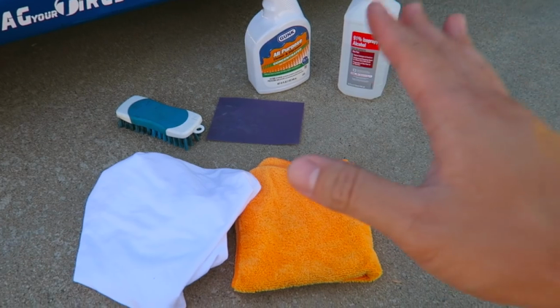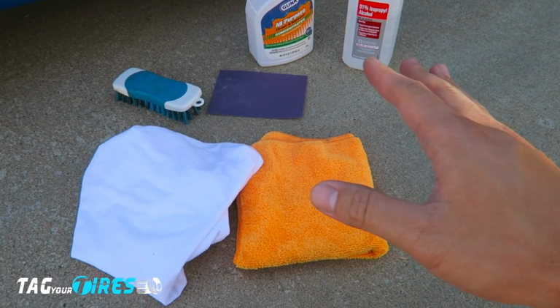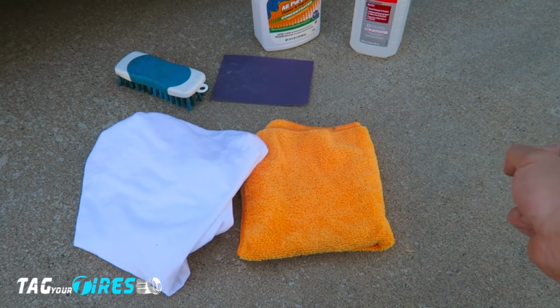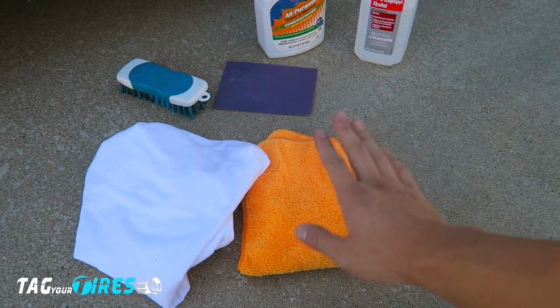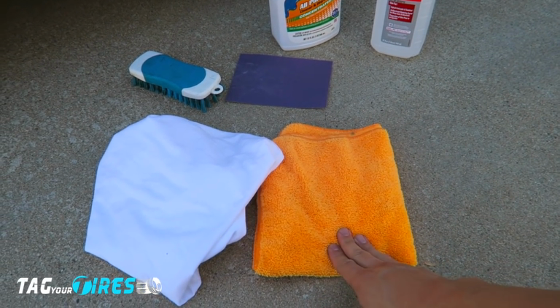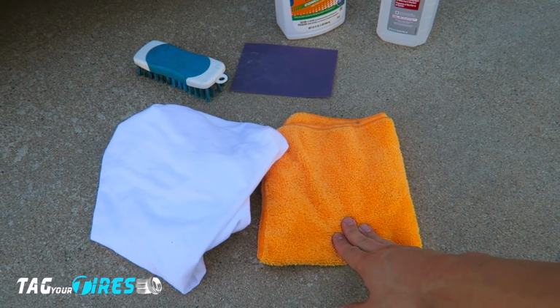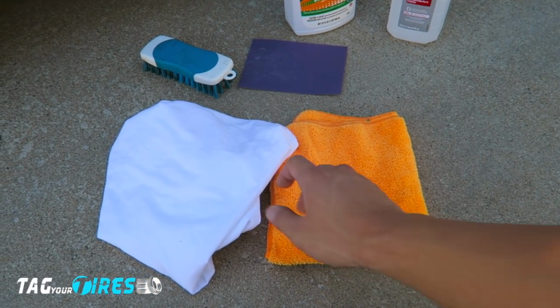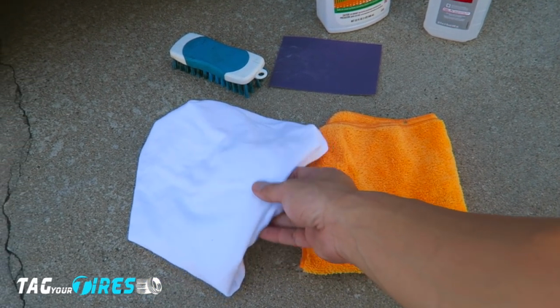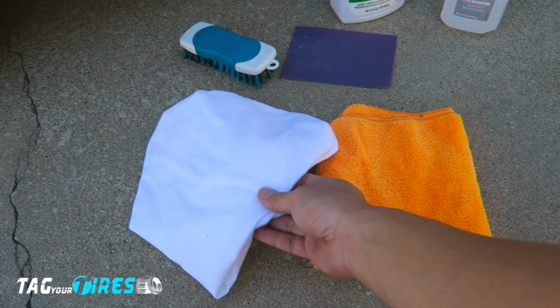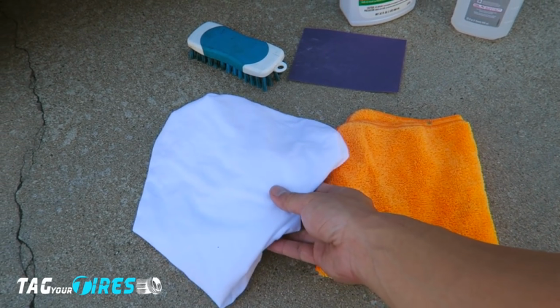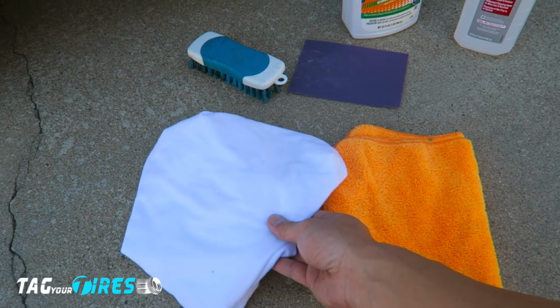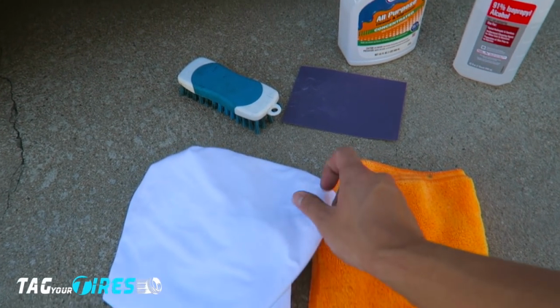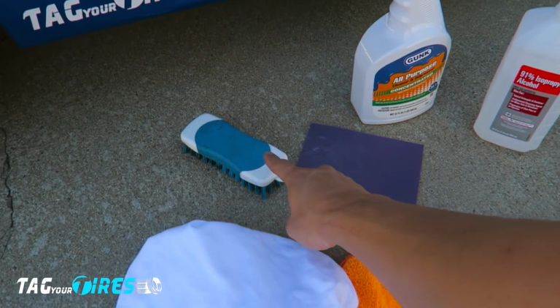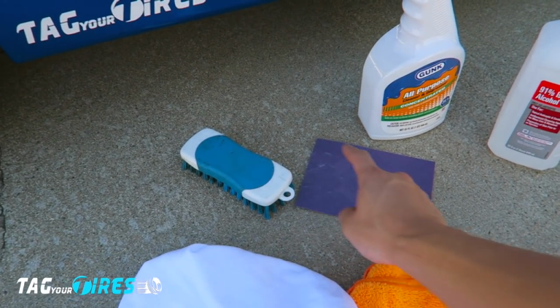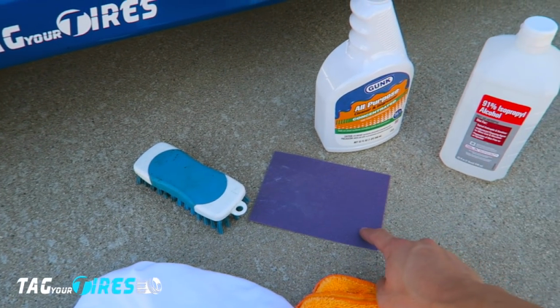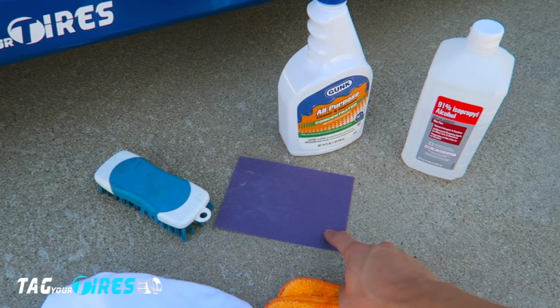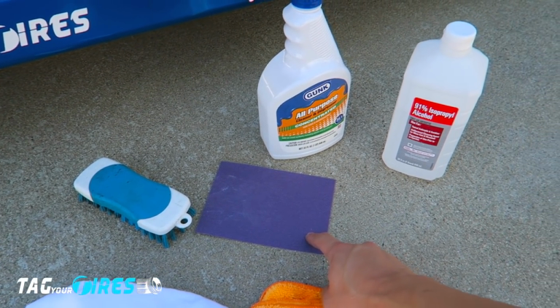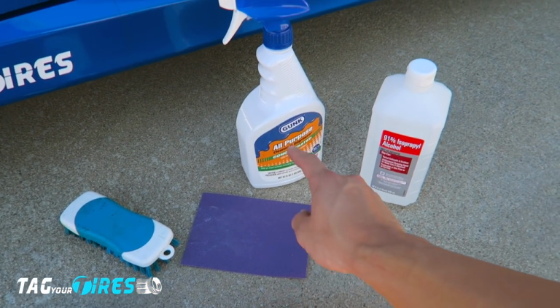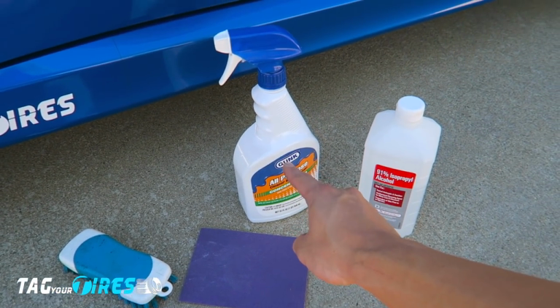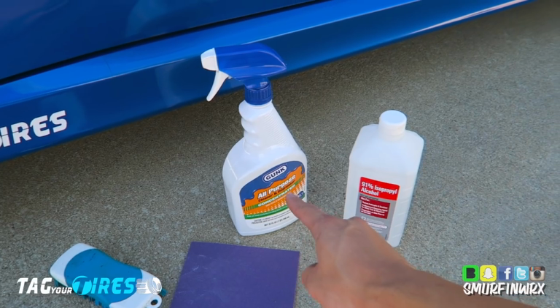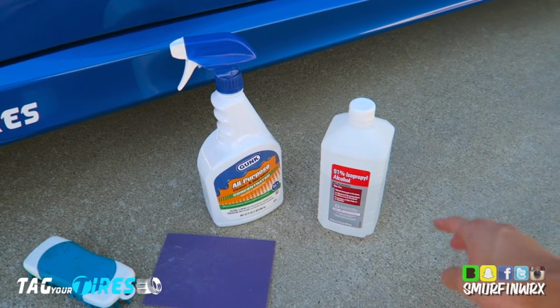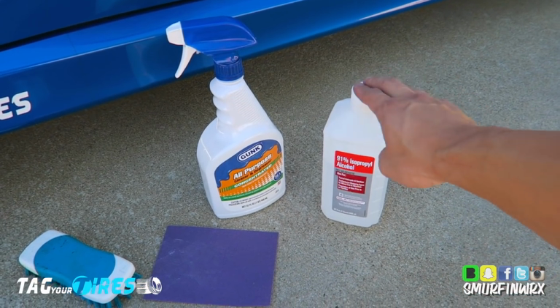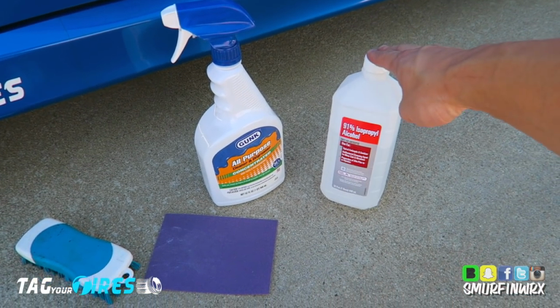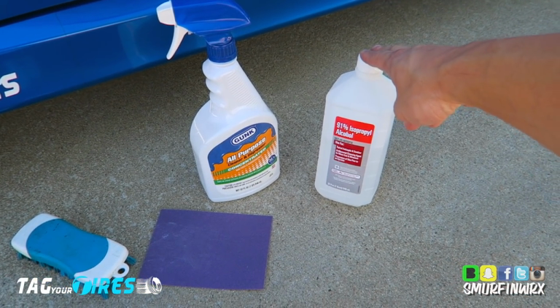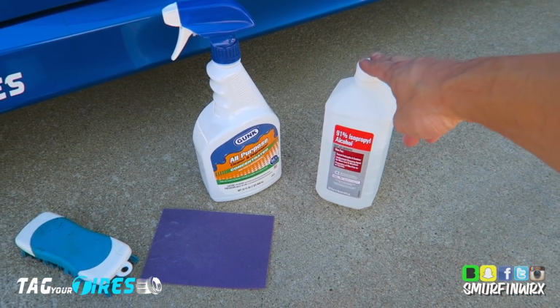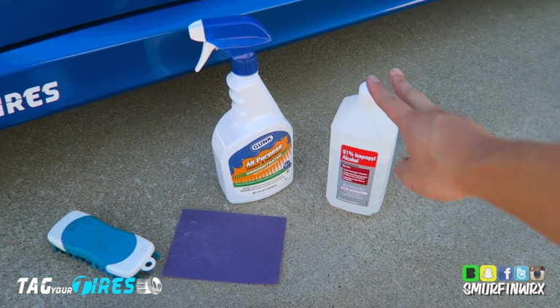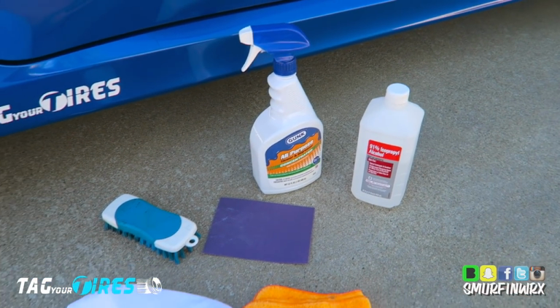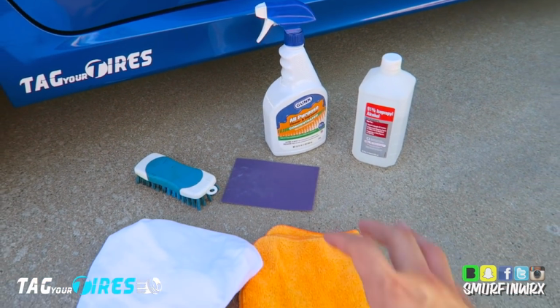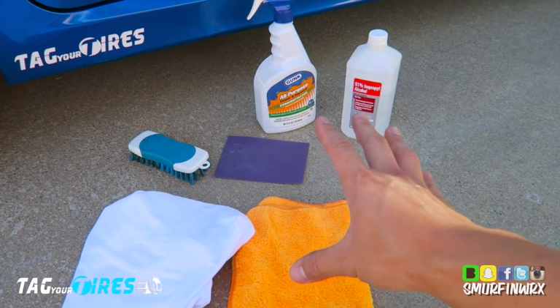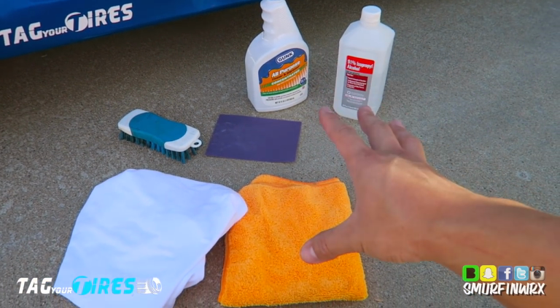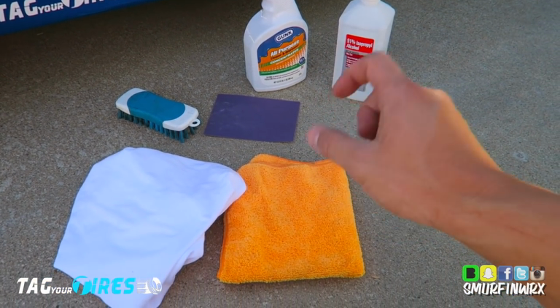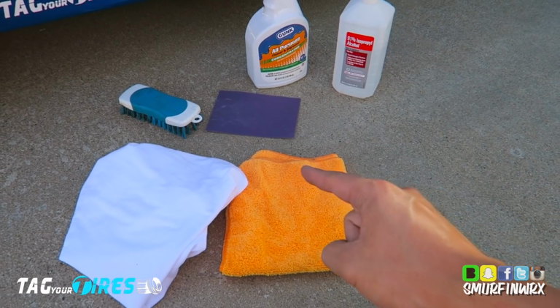So this is basically what you'll need: either a microfiber or a clean shirt, rag, or anything clean; a brush; 150 grit sandpaper; a general degreaser; and rubbing alcohol — any rubbing alcohol that you have at home. This is a simple starter kit that you can use.